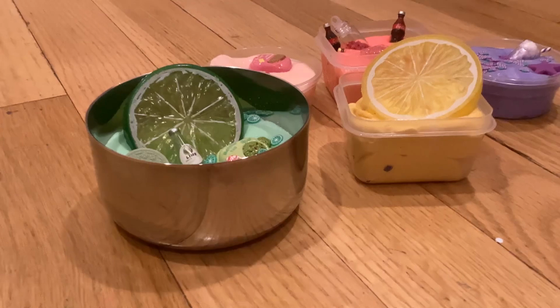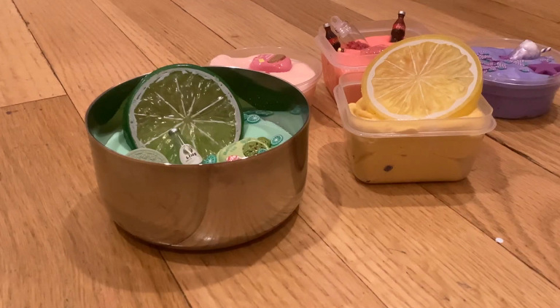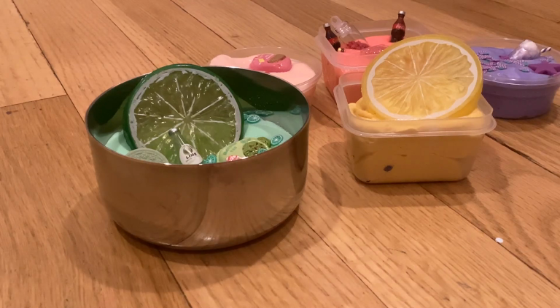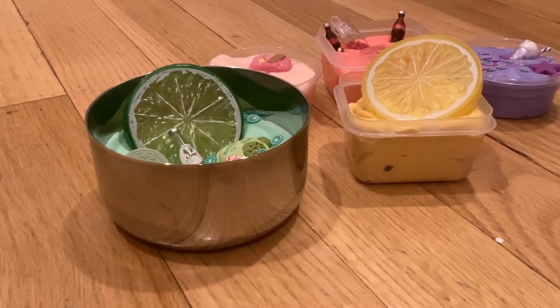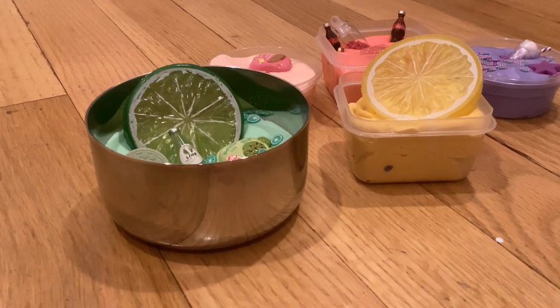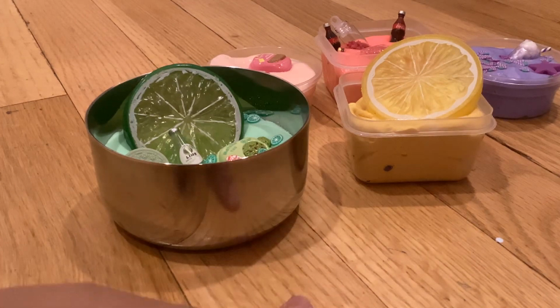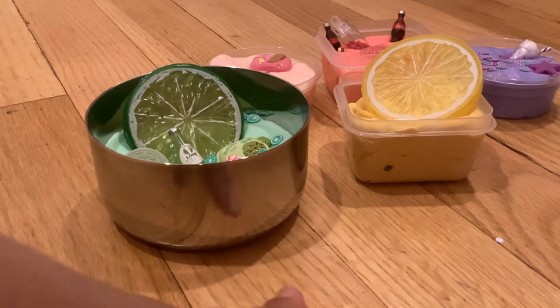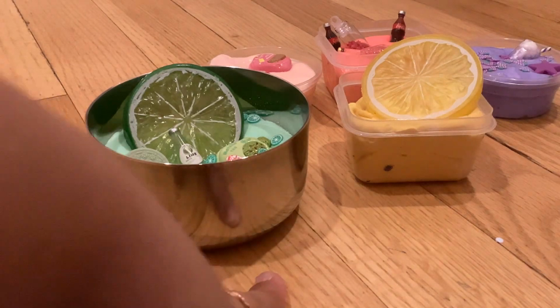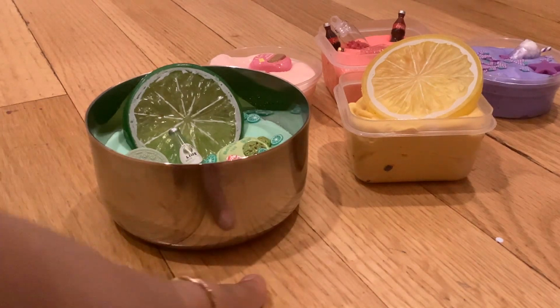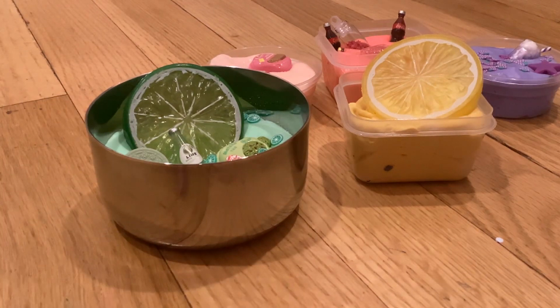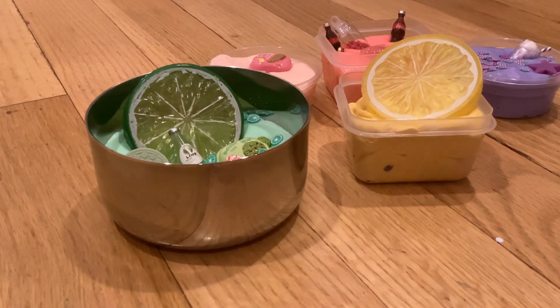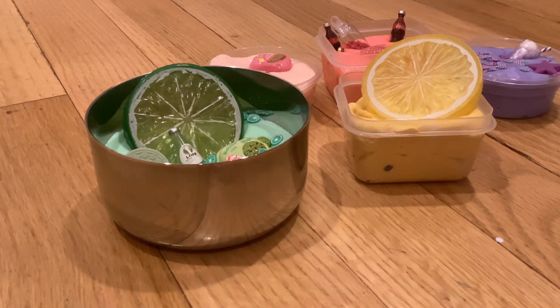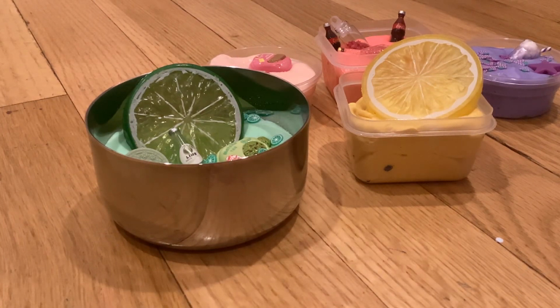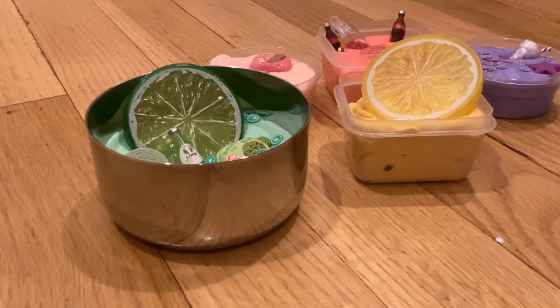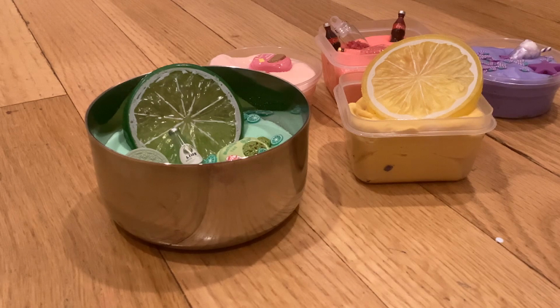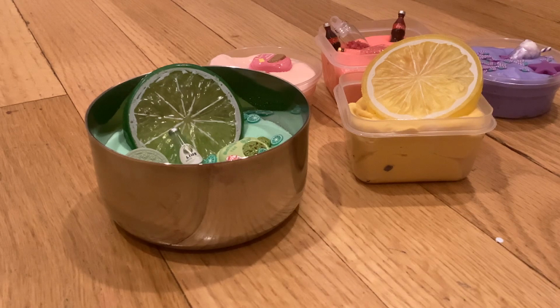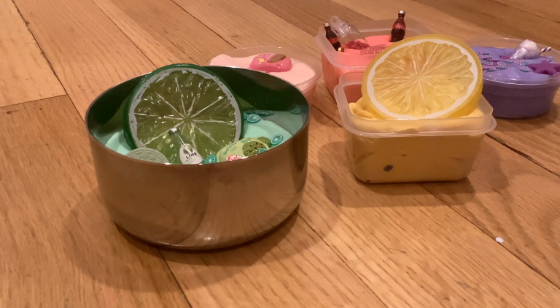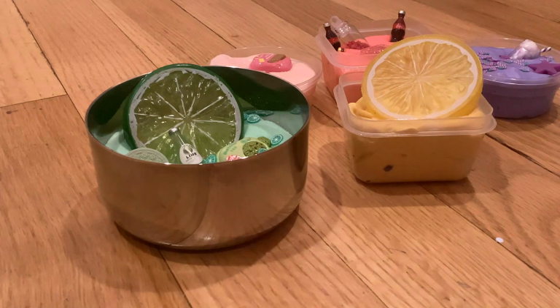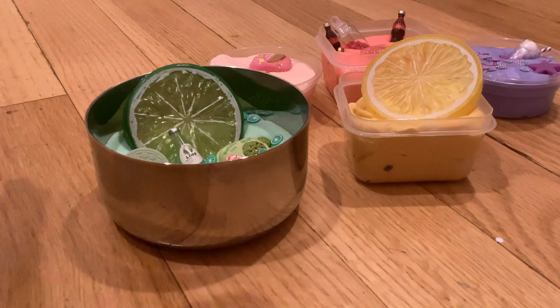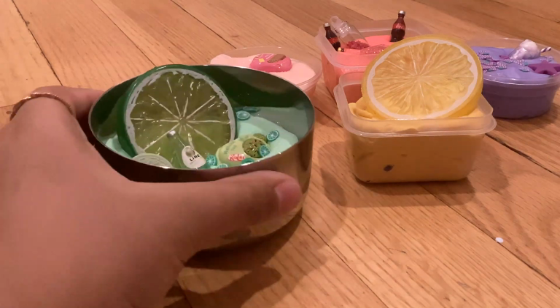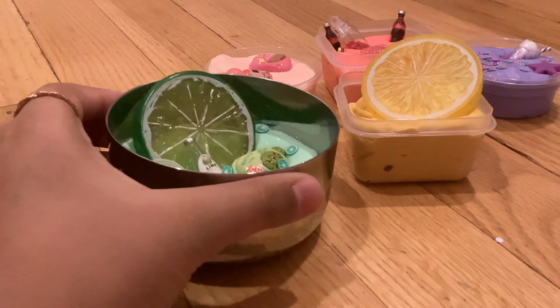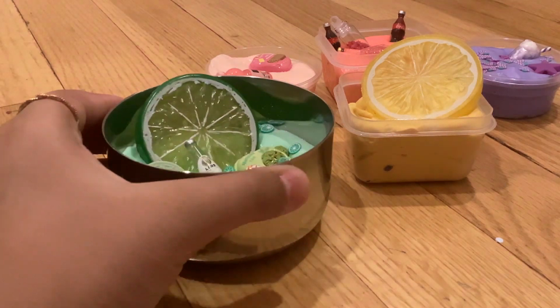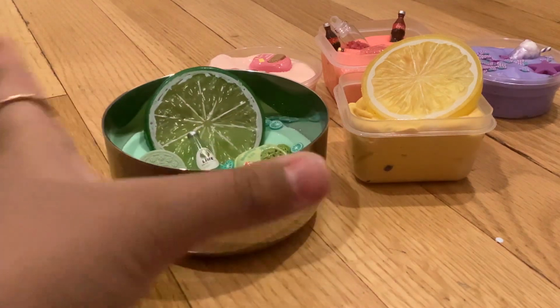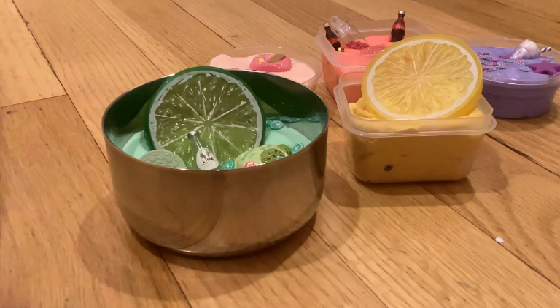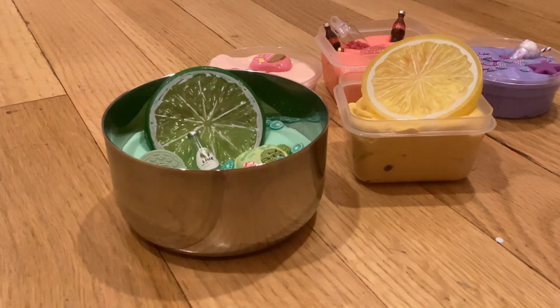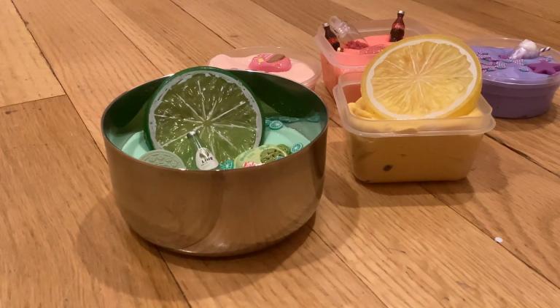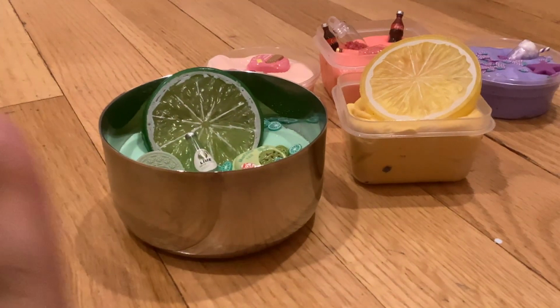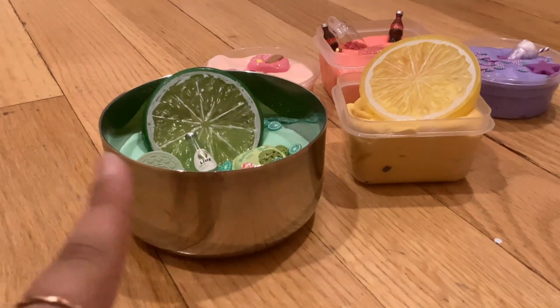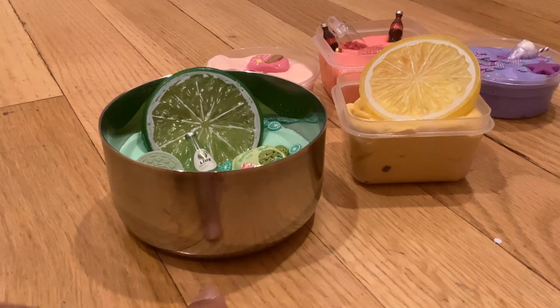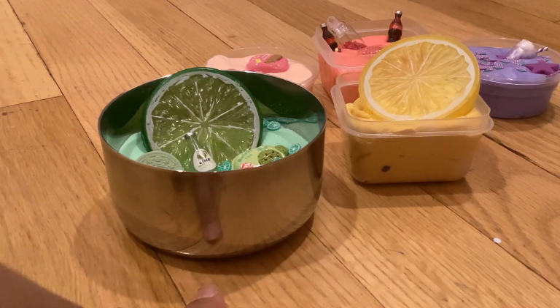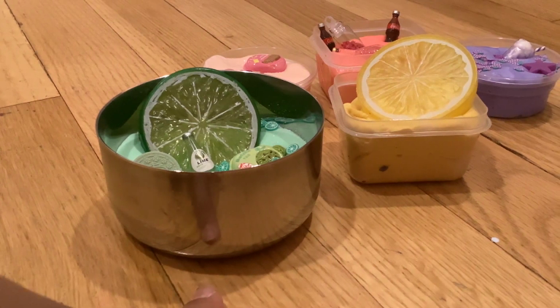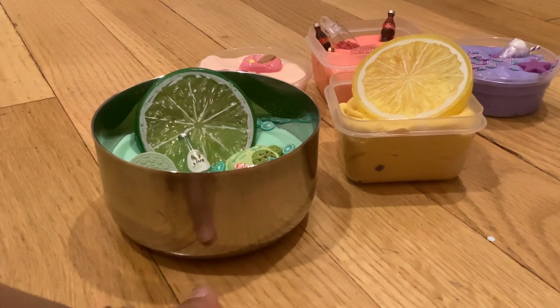What's up guys? Welcome back to my channel. So today I'm gonna be doing a video for some of my slimes. Sorry for the bad lighting.